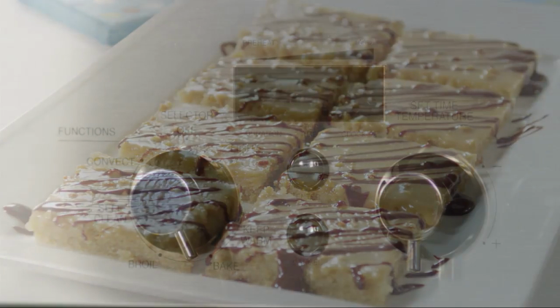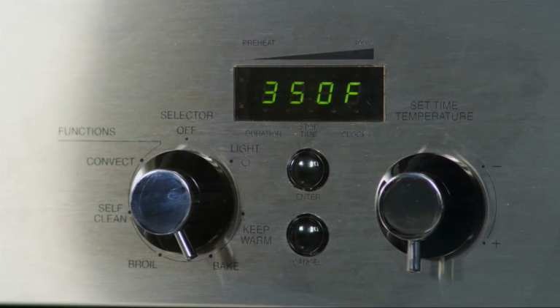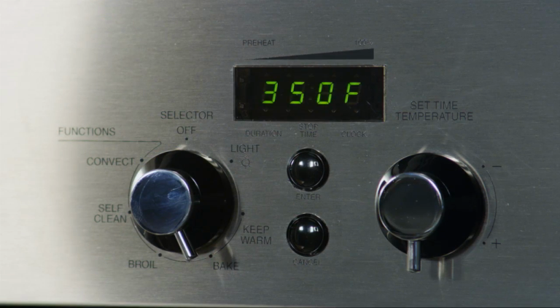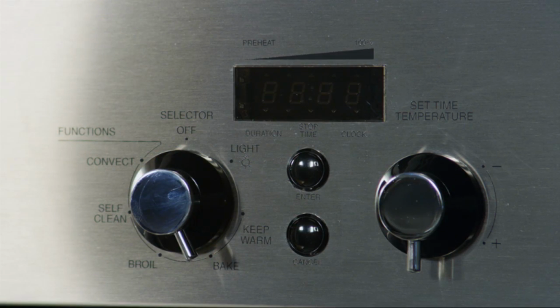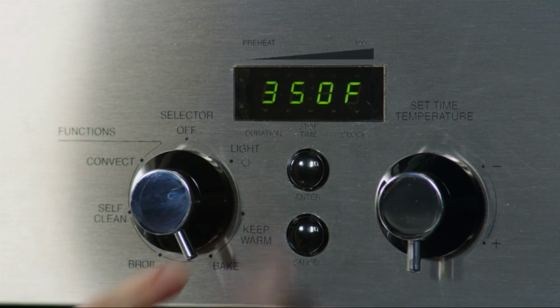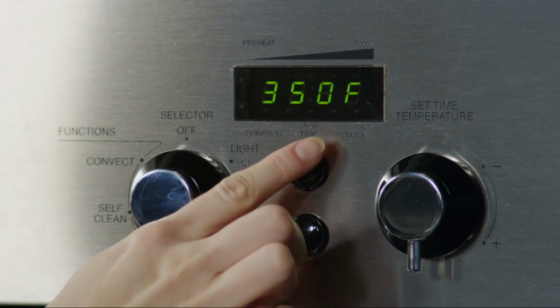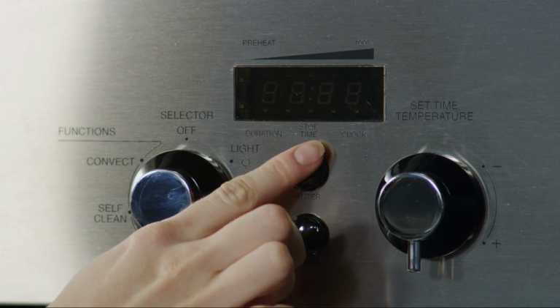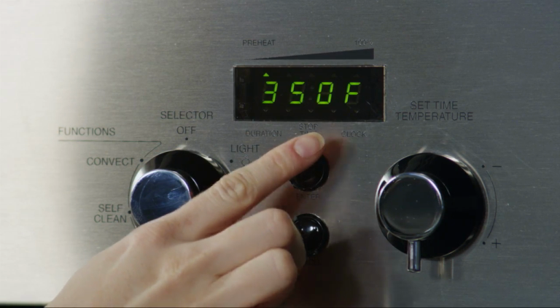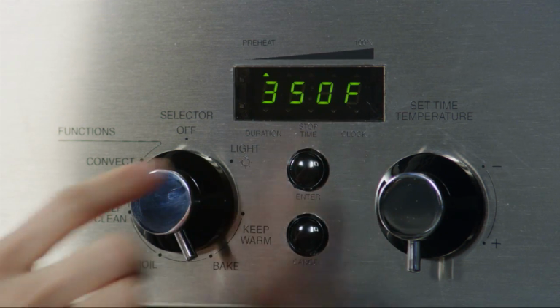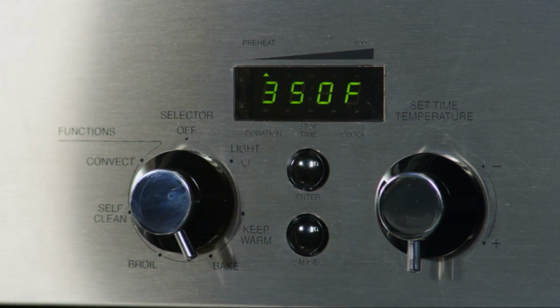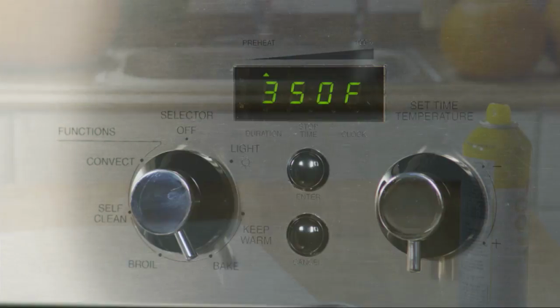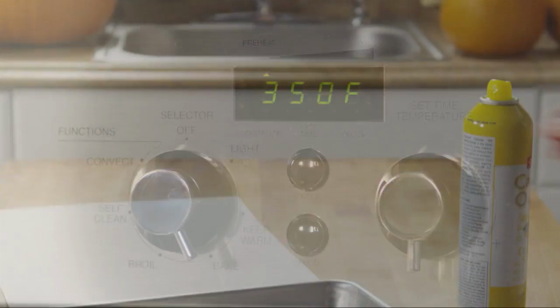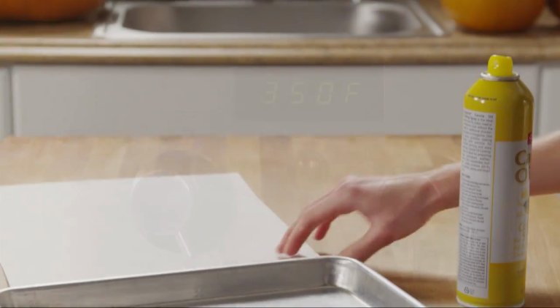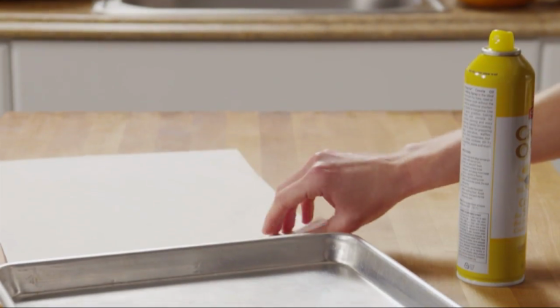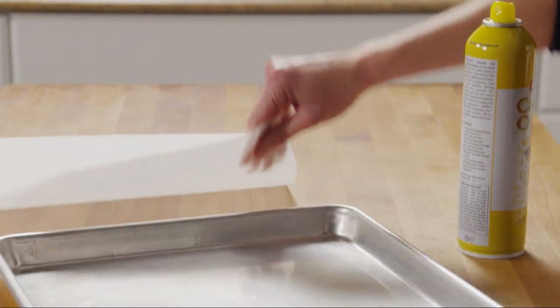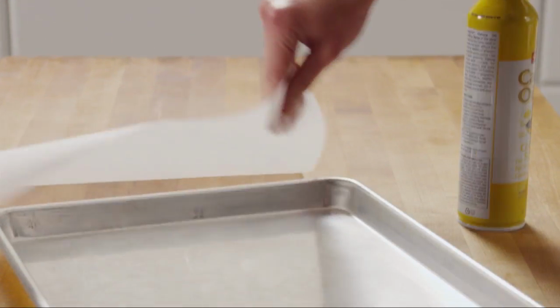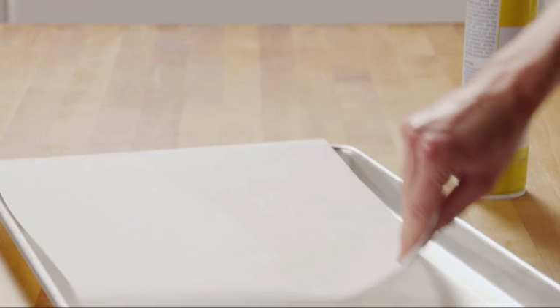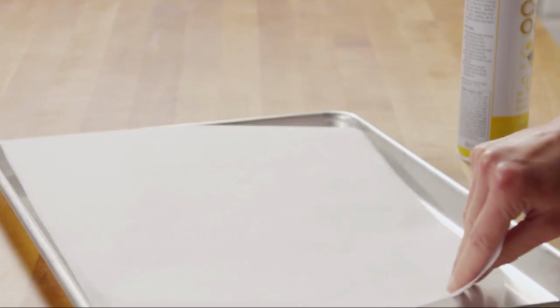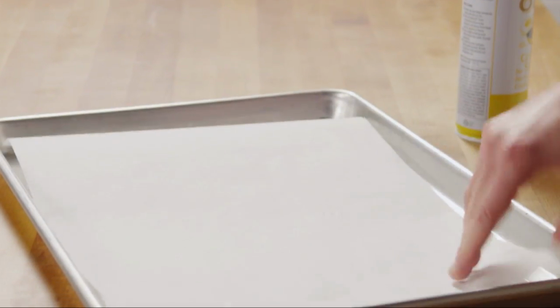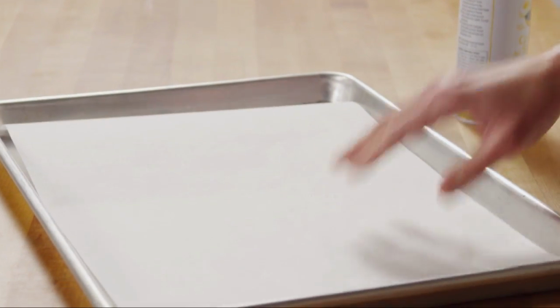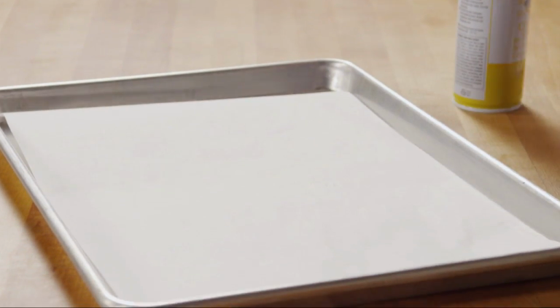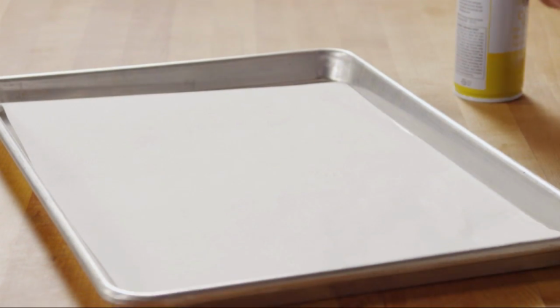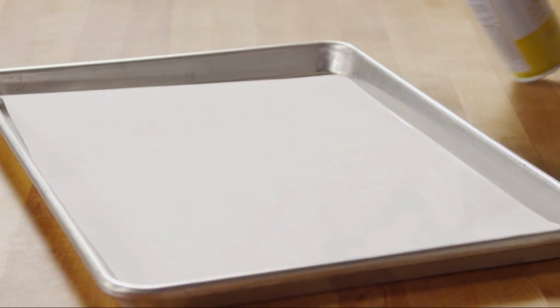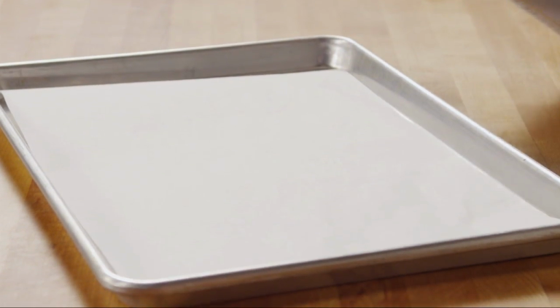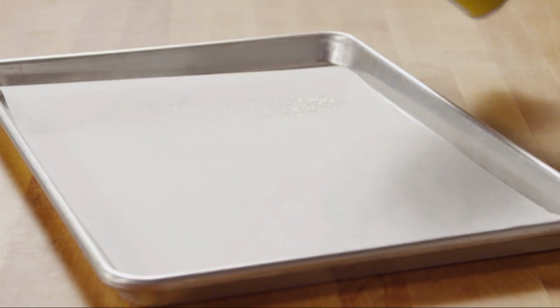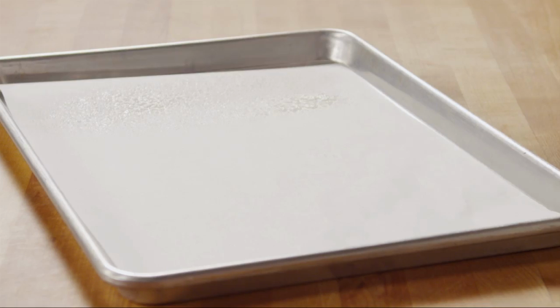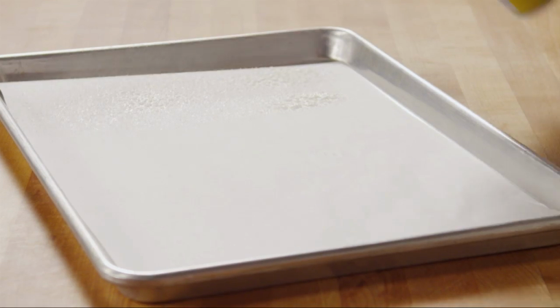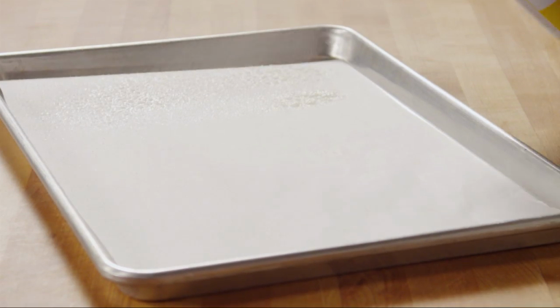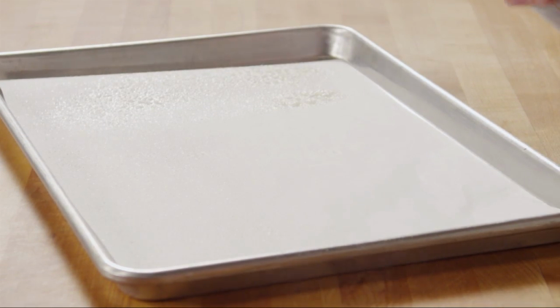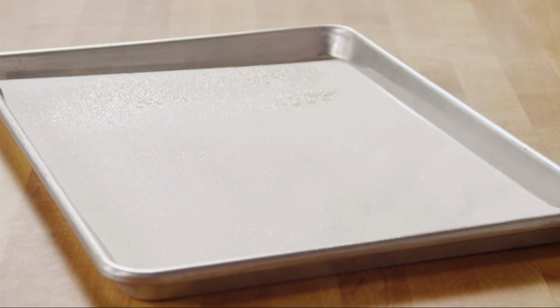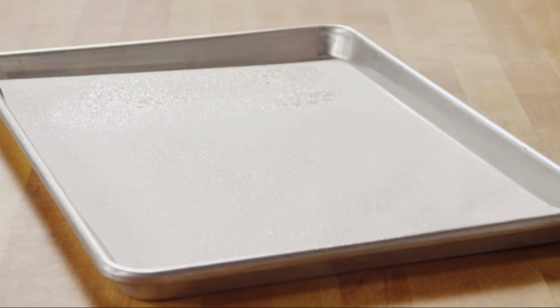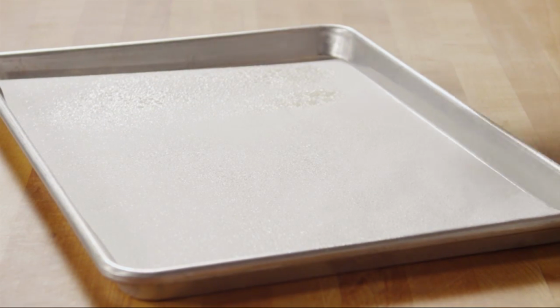To start, preheat the oven to 350 degrees Fahrenheit. Next, line a 10 by 15 by 1 inch jelly roll pan with parchment paper, and also spray it with cooking oil.